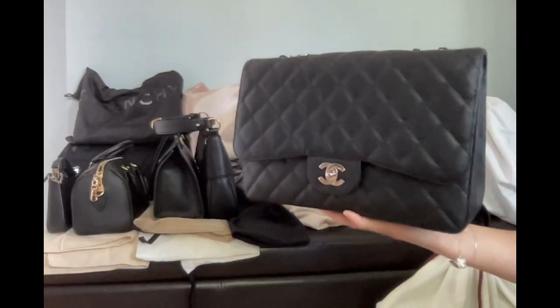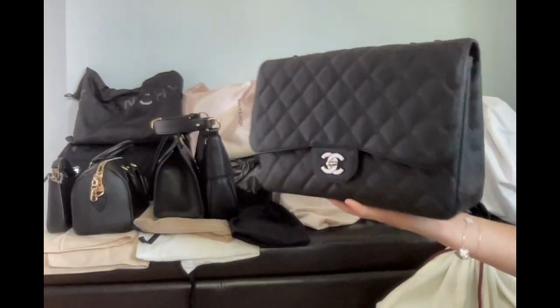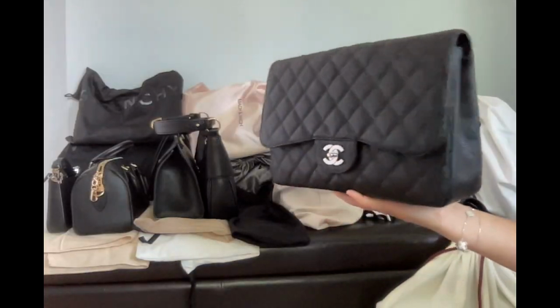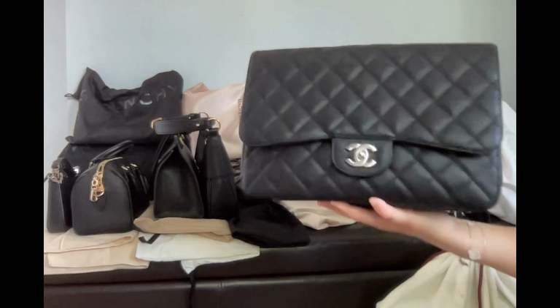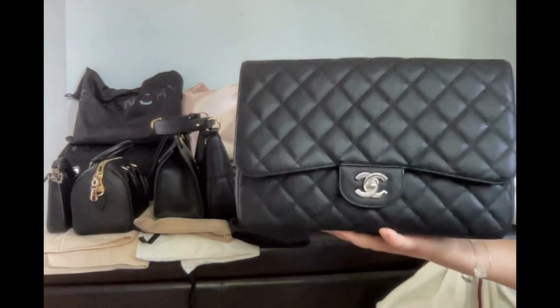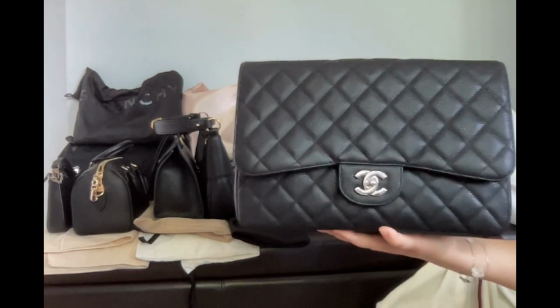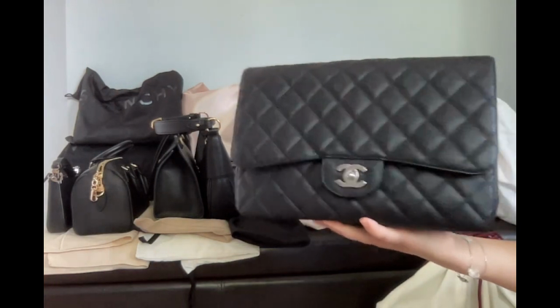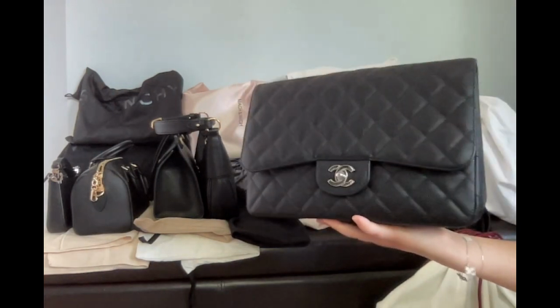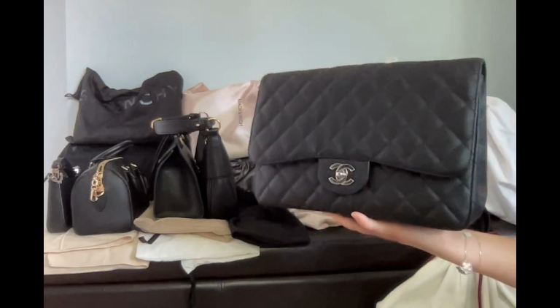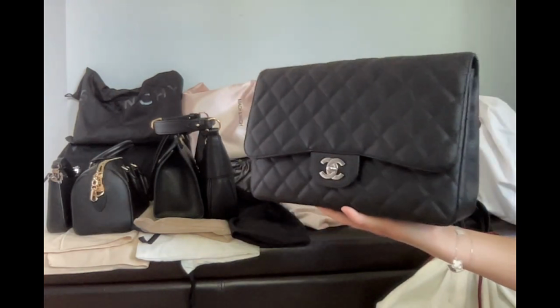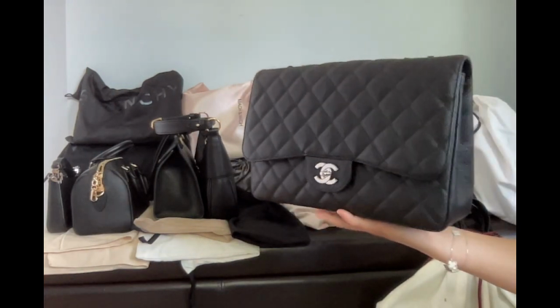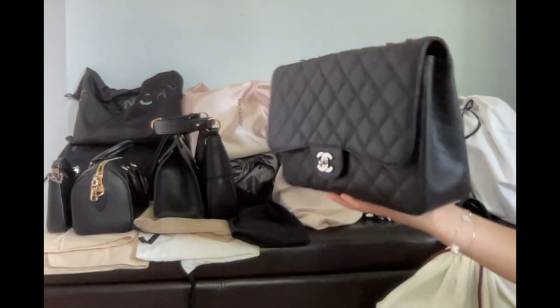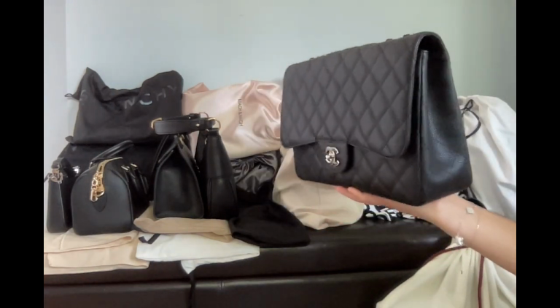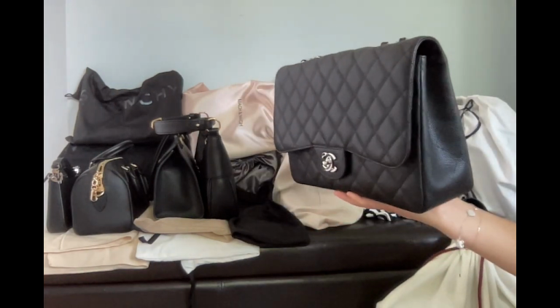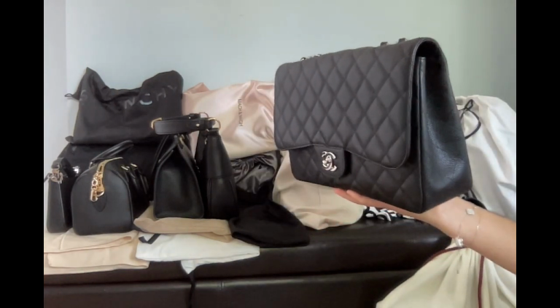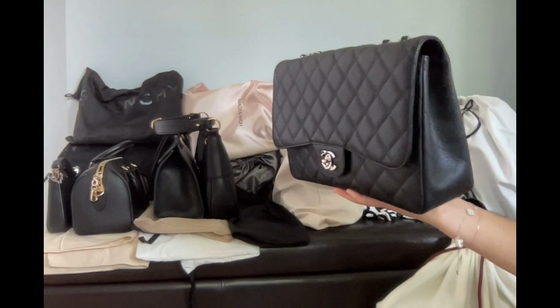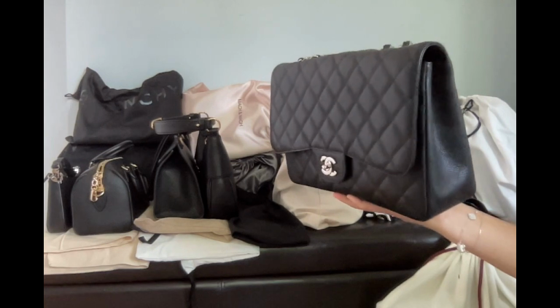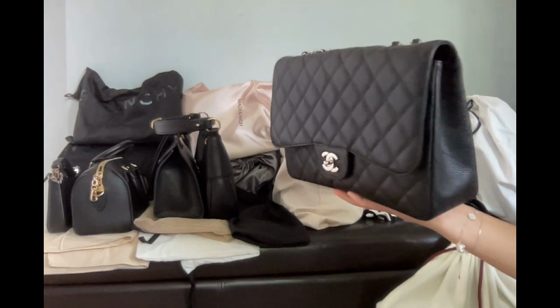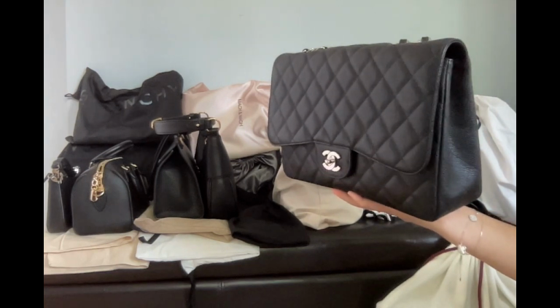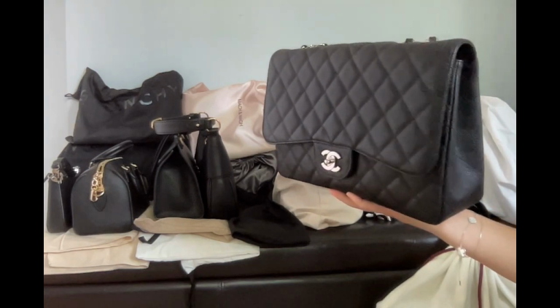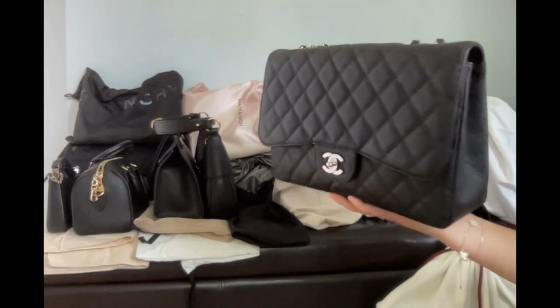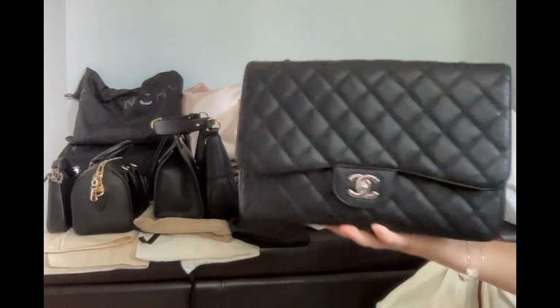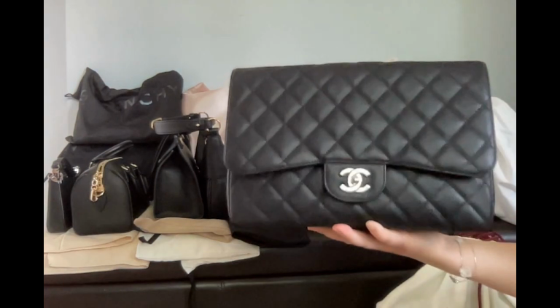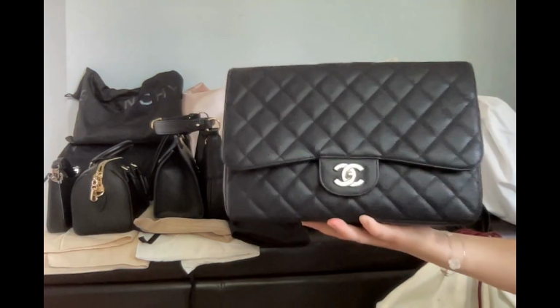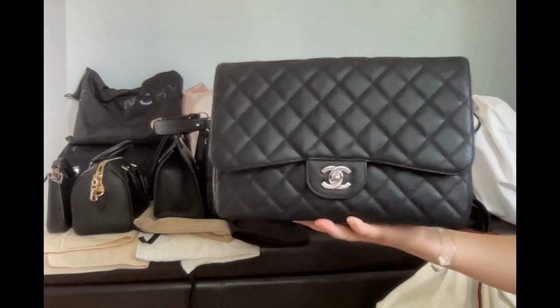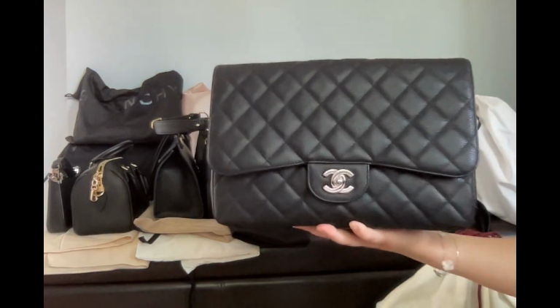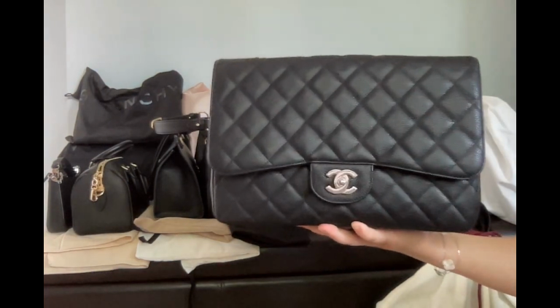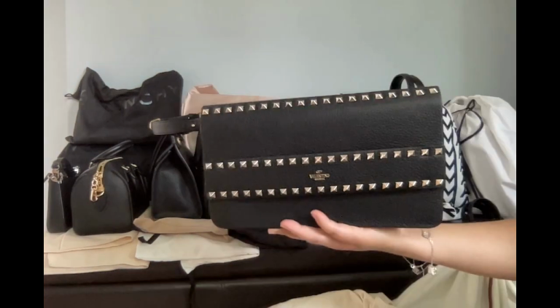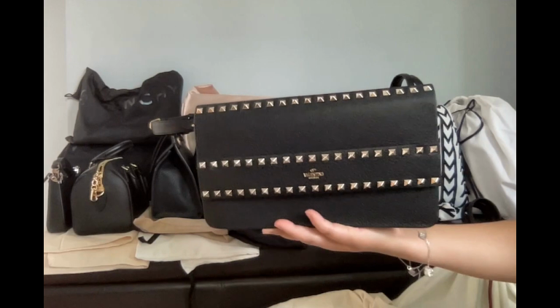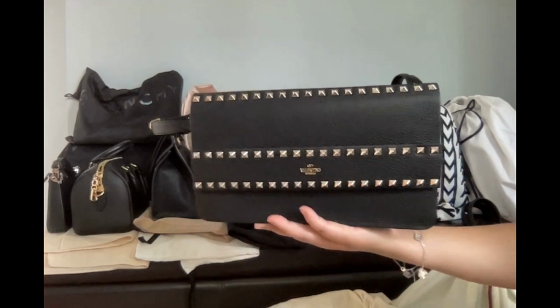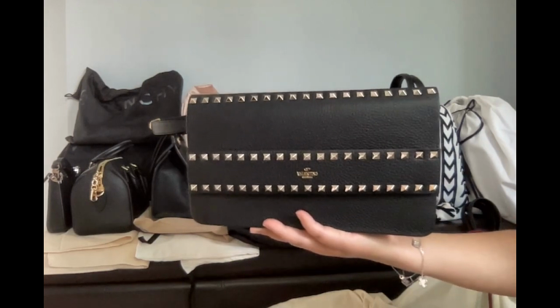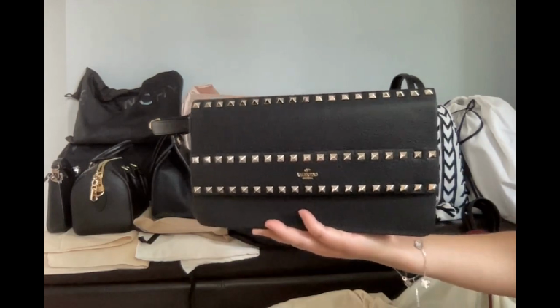Chanel classic flap — mine is a single flap. Everybody knows it so I will not talk about it too much. Valentino clutch.